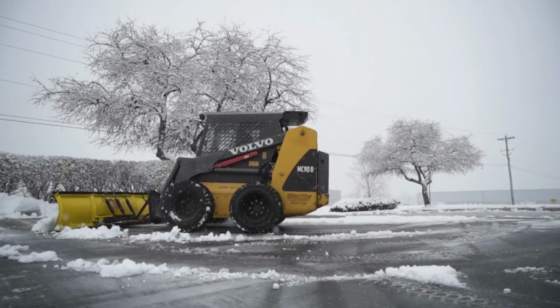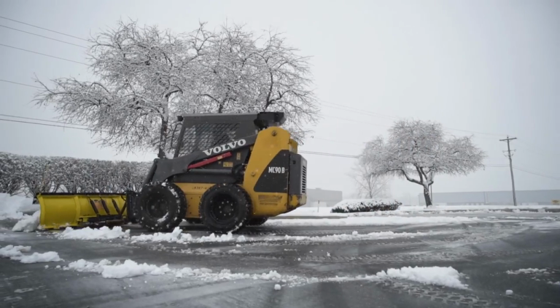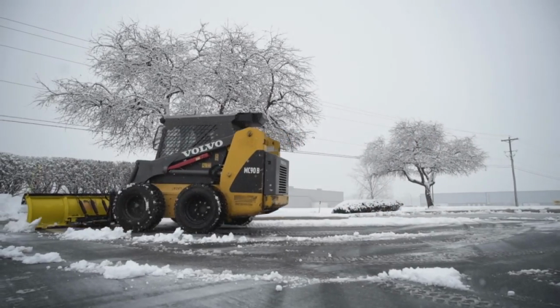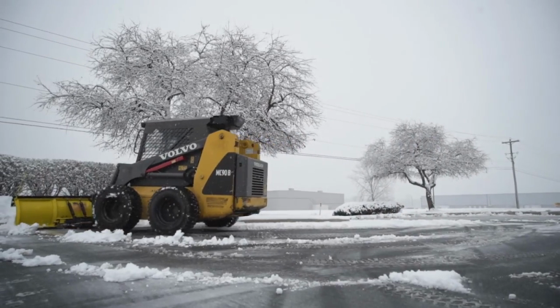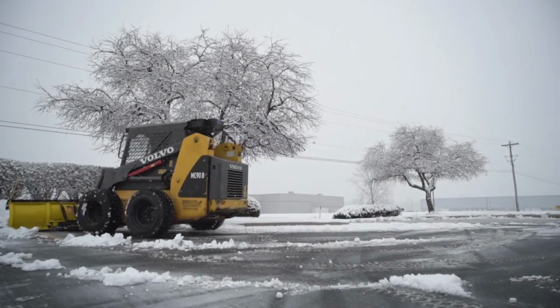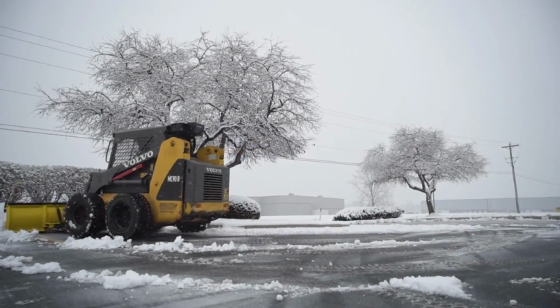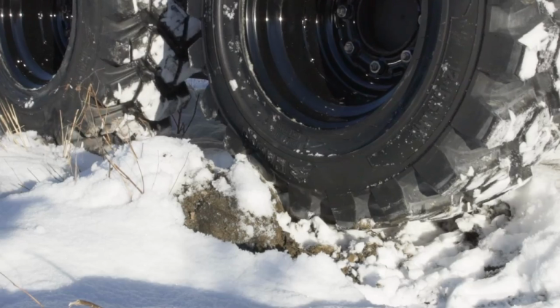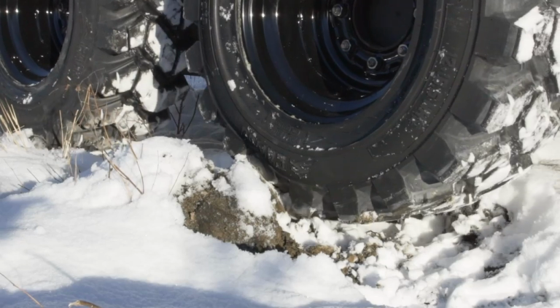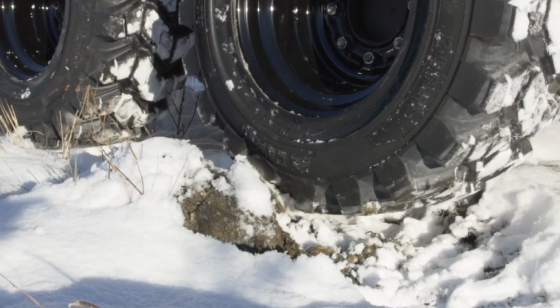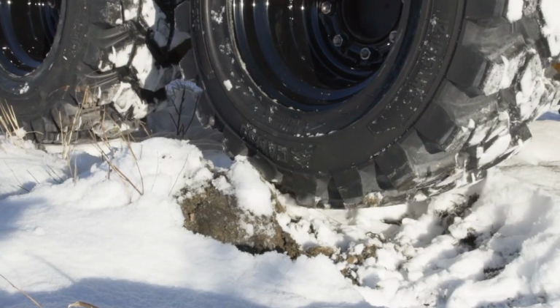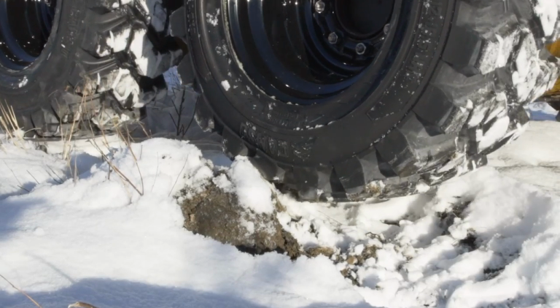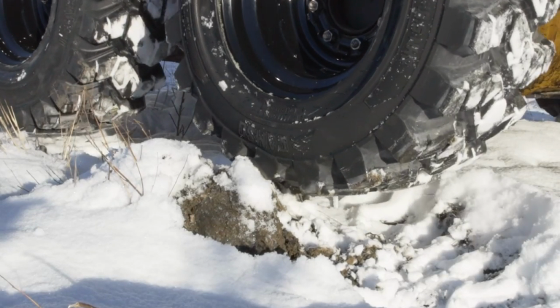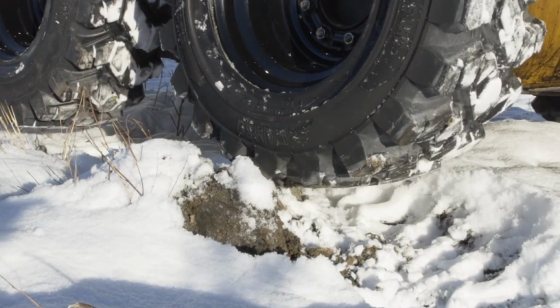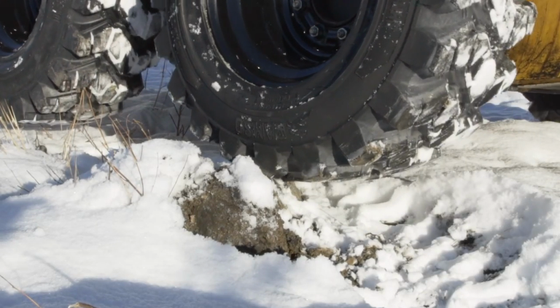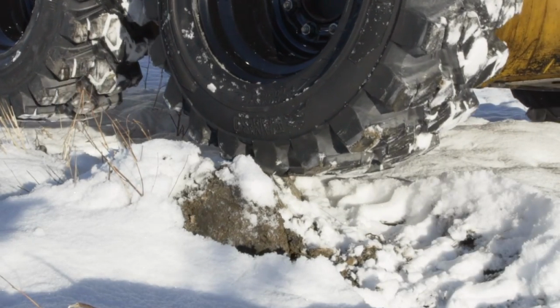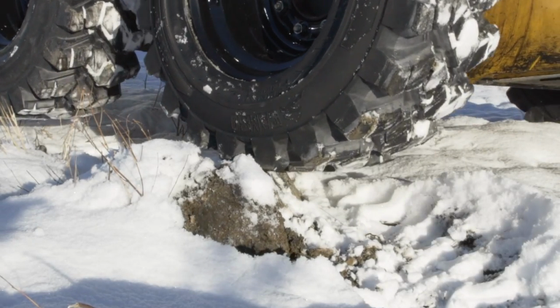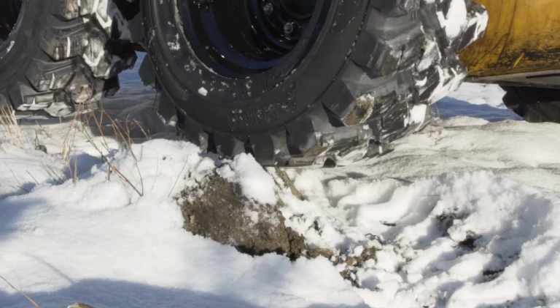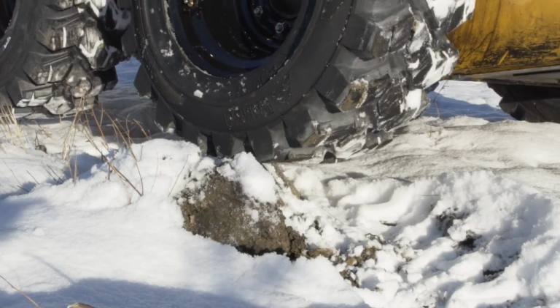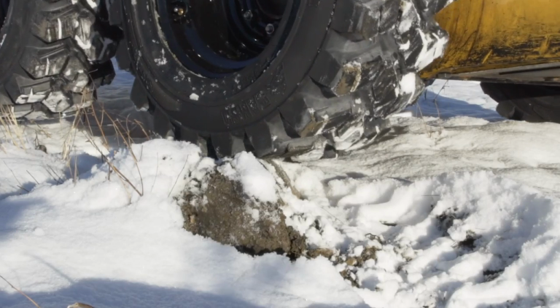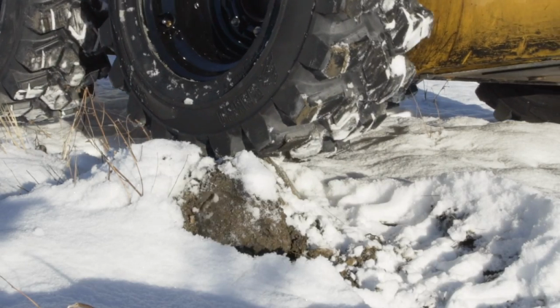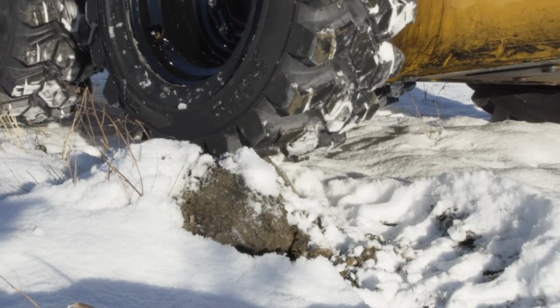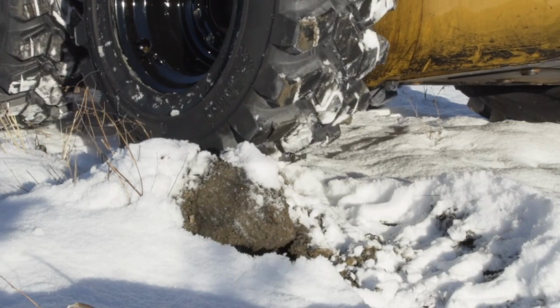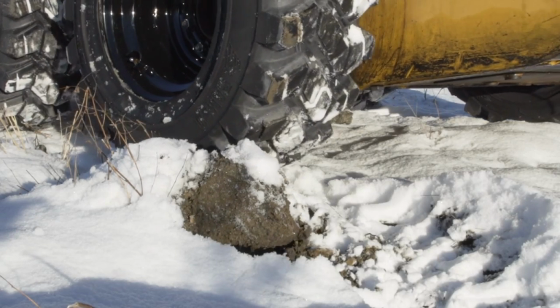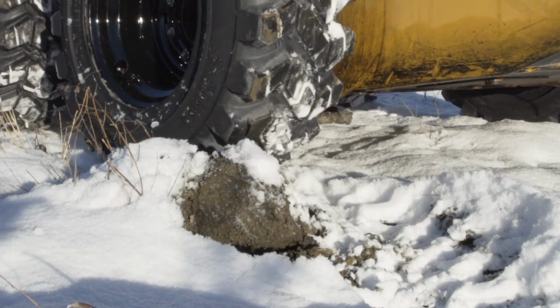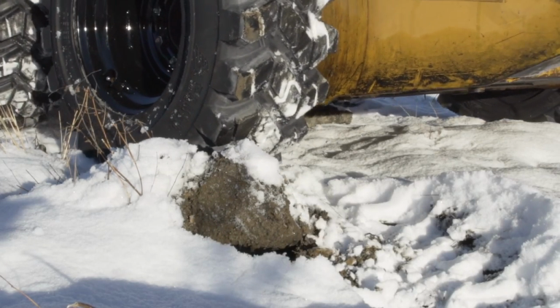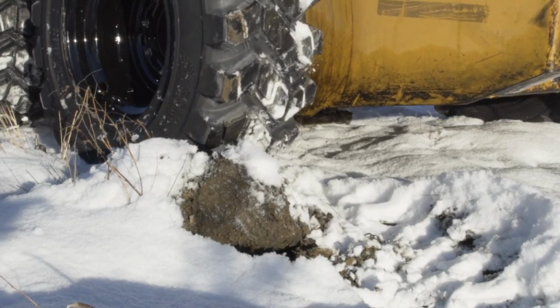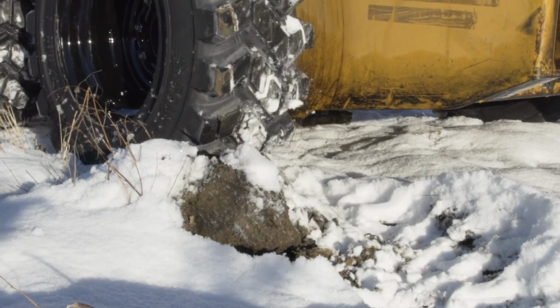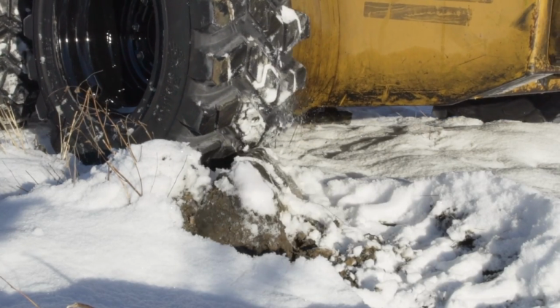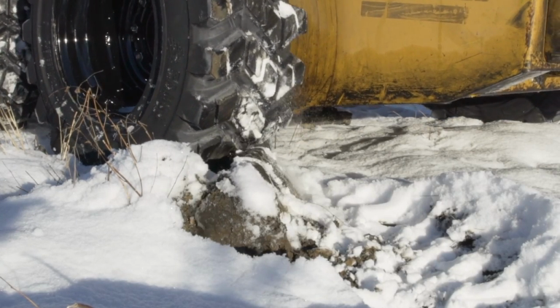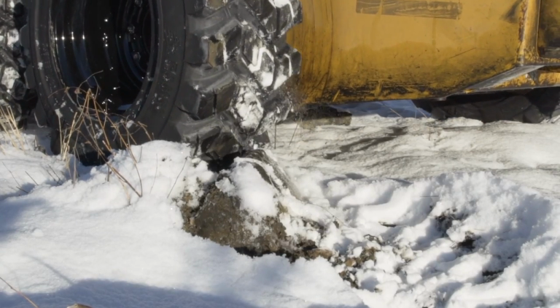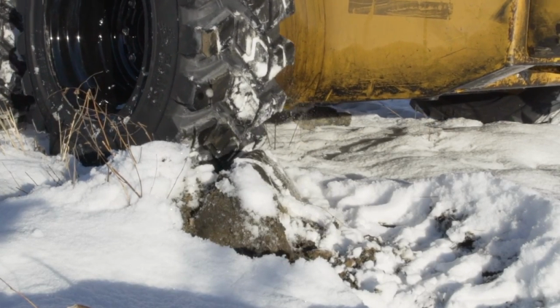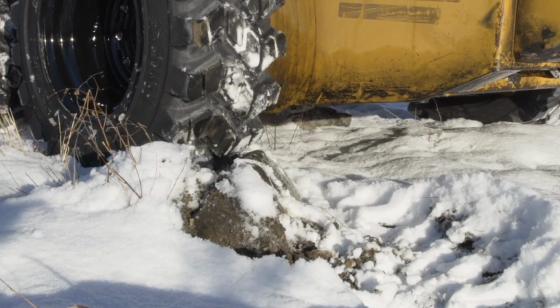We believe the best solution for most customers is to use a set of multi-purpose tires that offer strong traction in snow and ice, and will perform well on just about any surface.